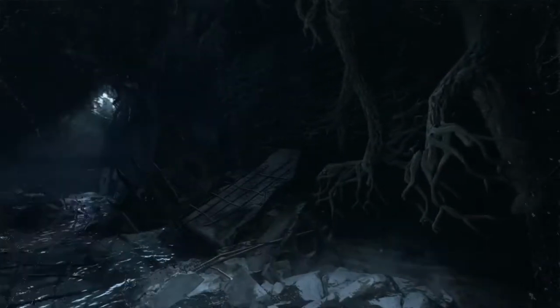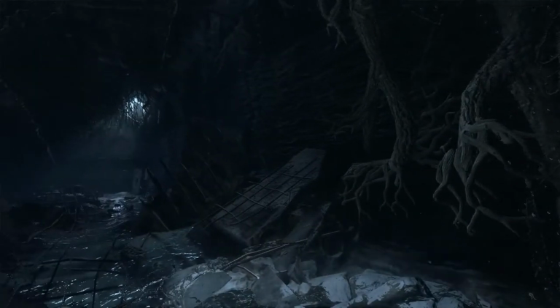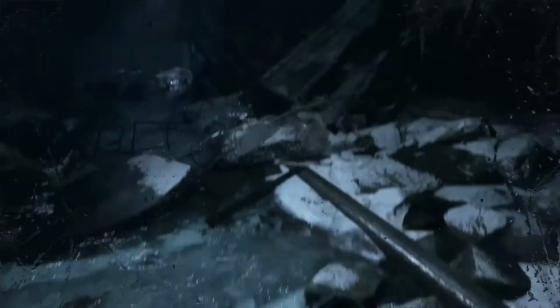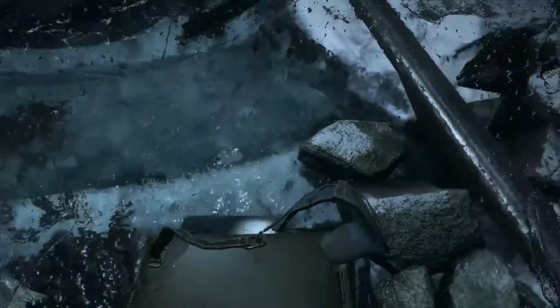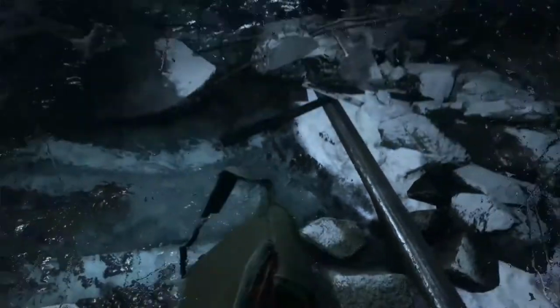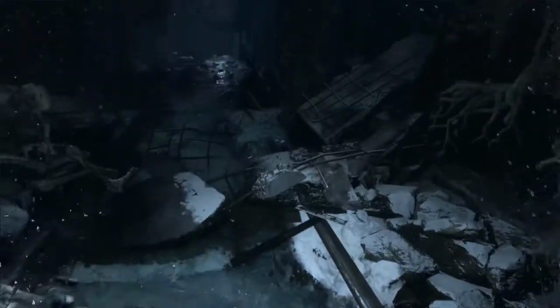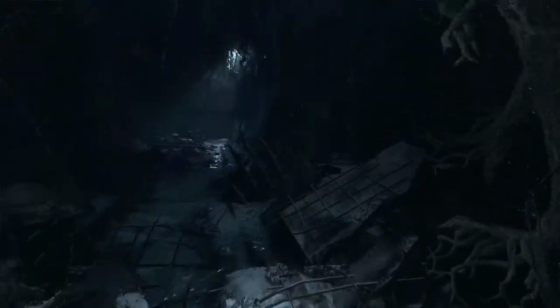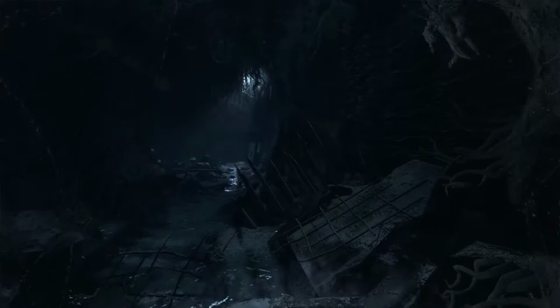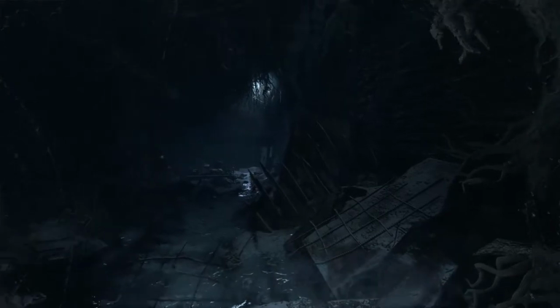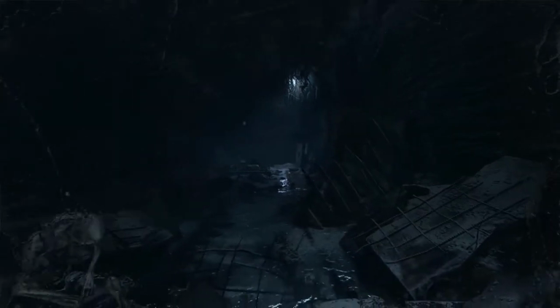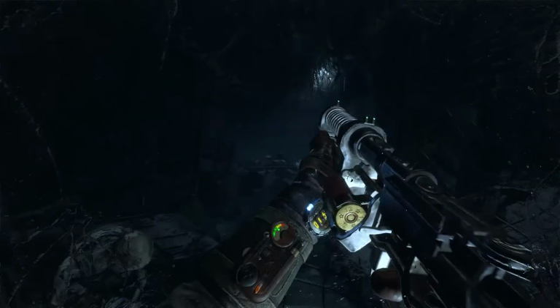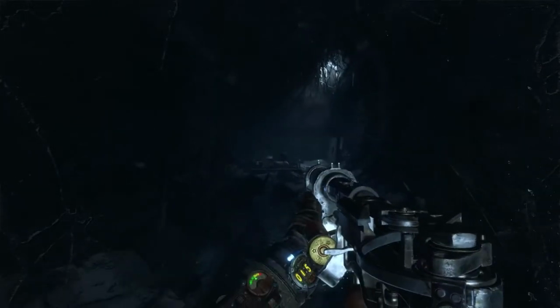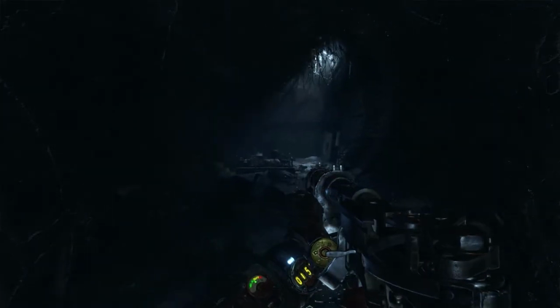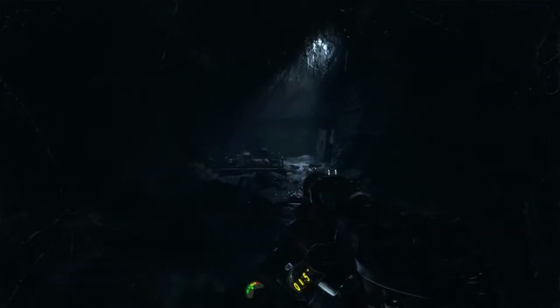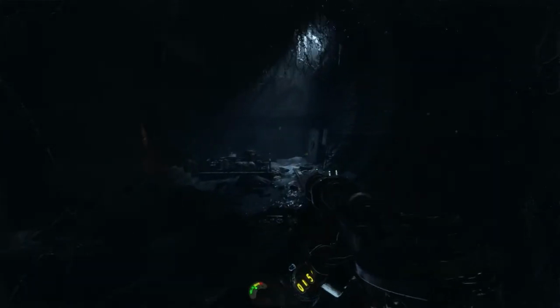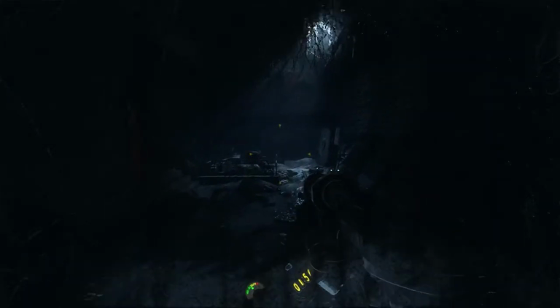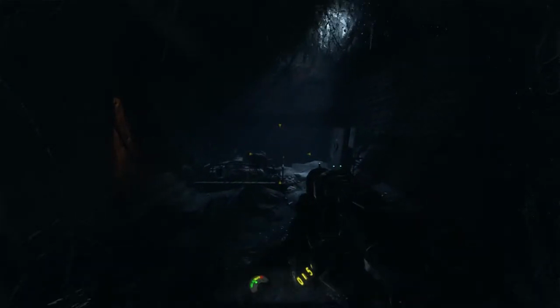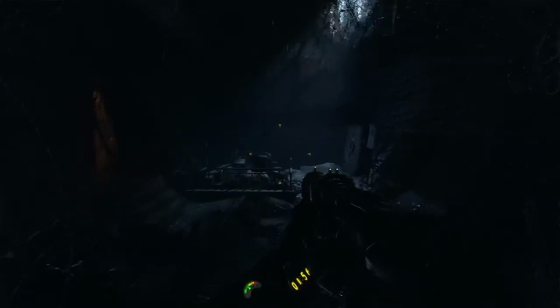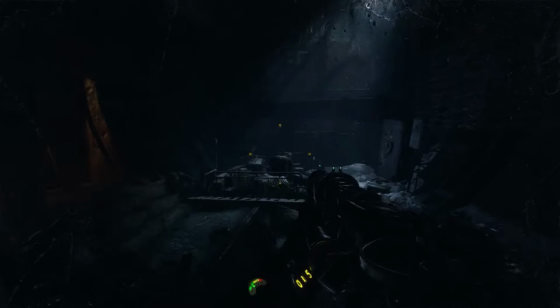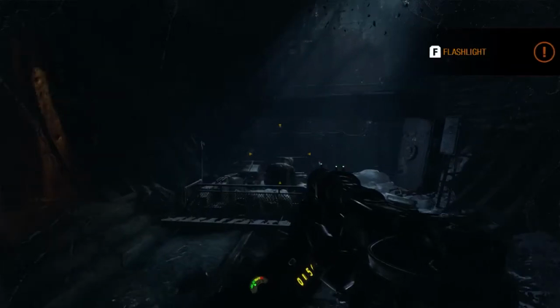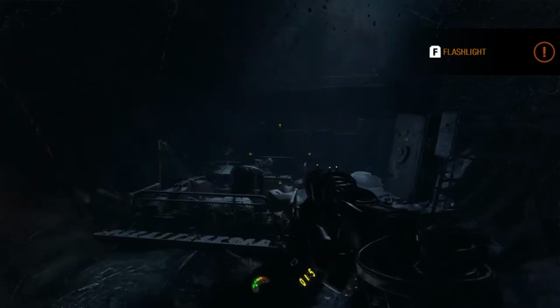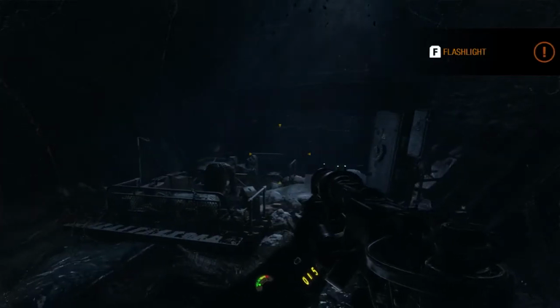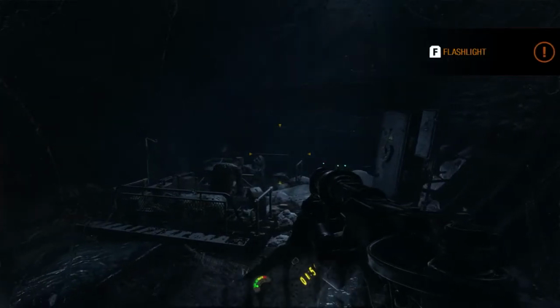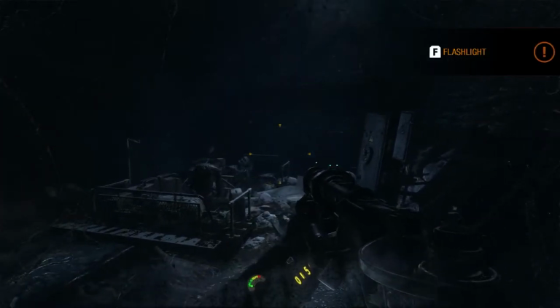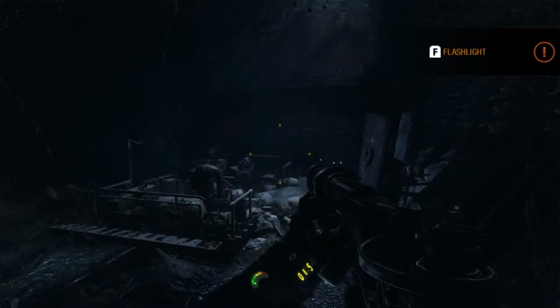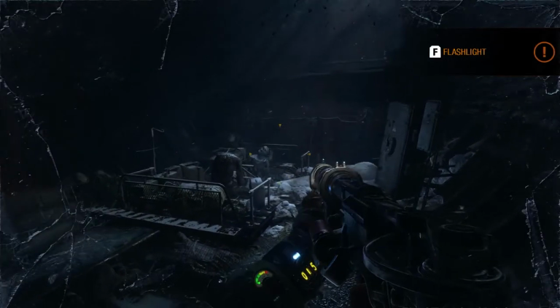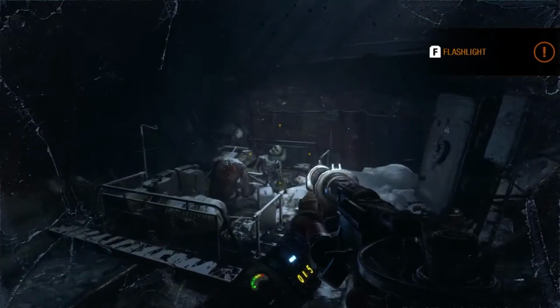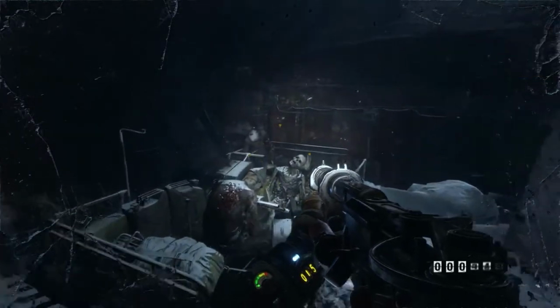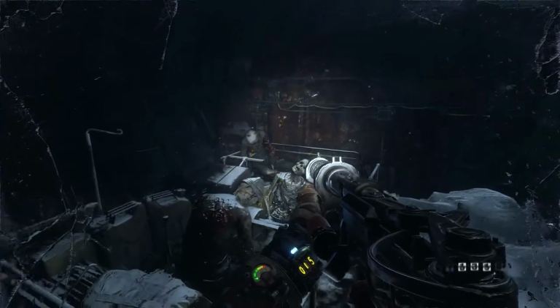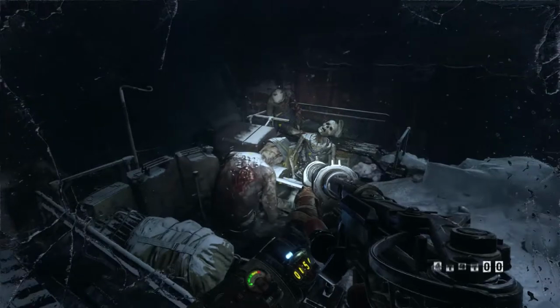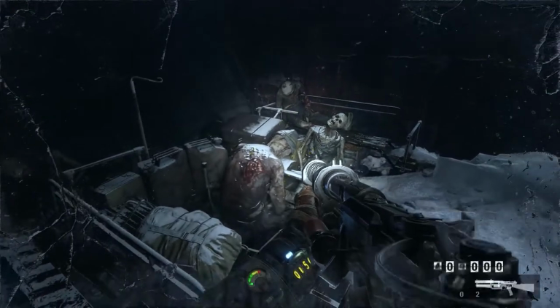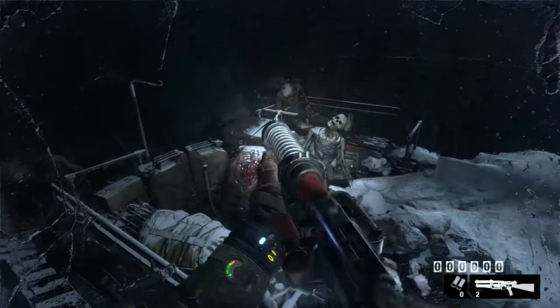It is a pretty demanding game. I got about 60 to 70 on medium, so I would recommend staying on medium, which is what I did afterwards, because I did get a bit of lag later in the video — and I did save it for the video so you guys can see it.